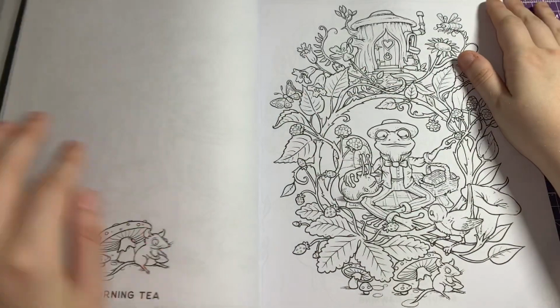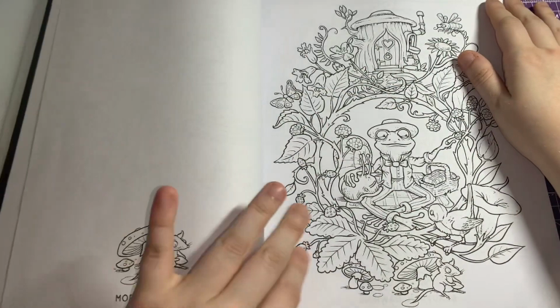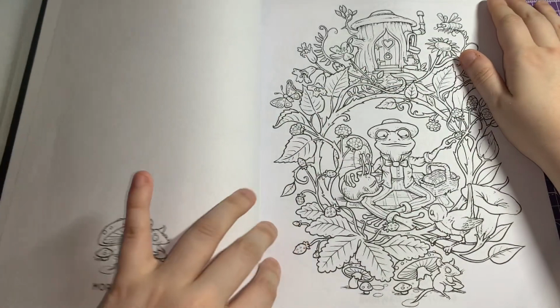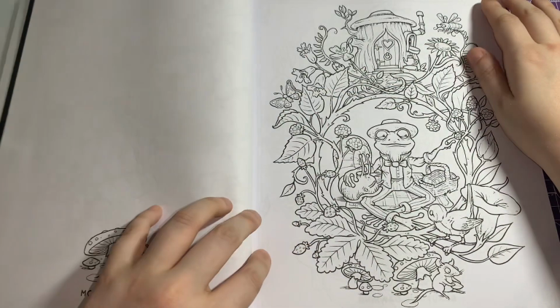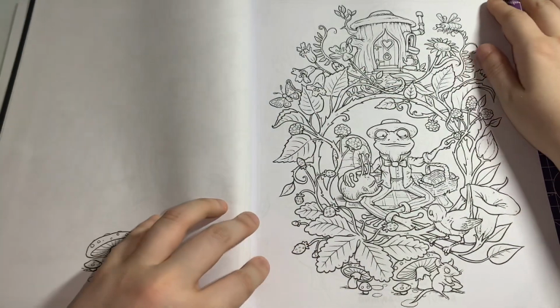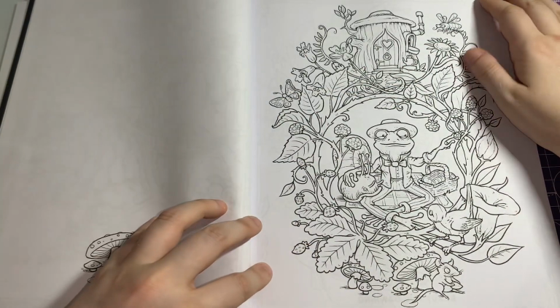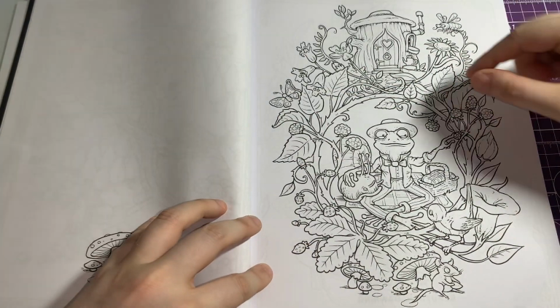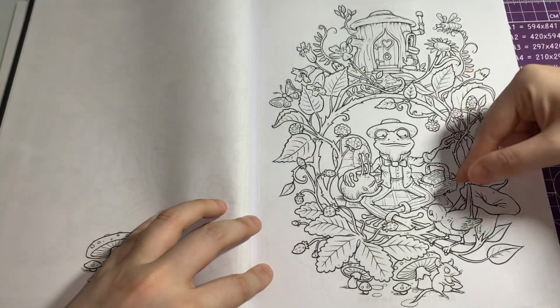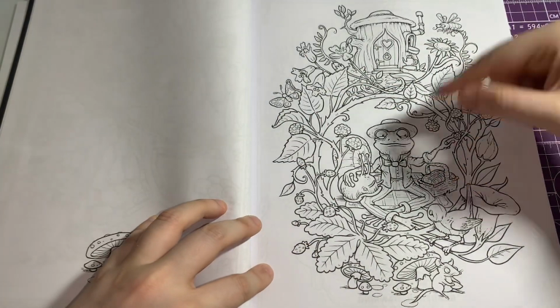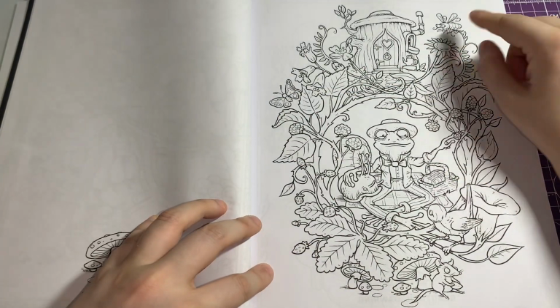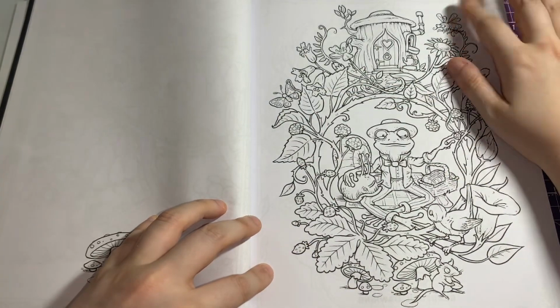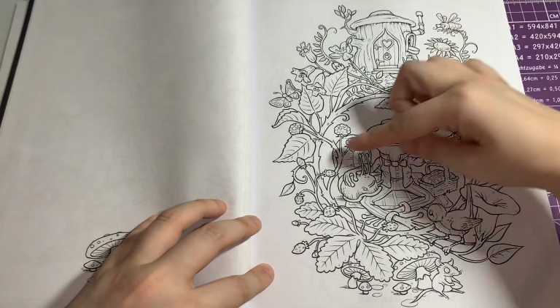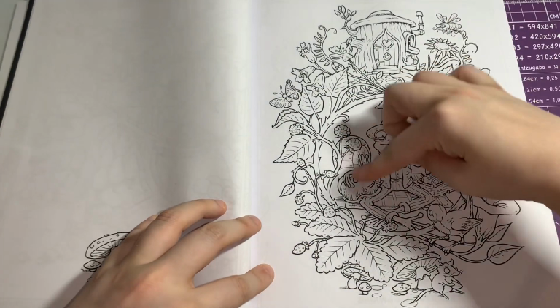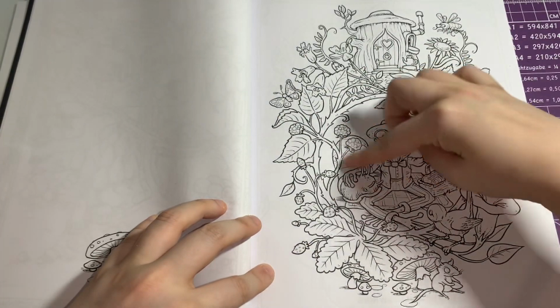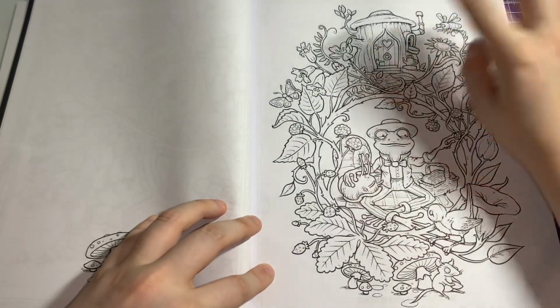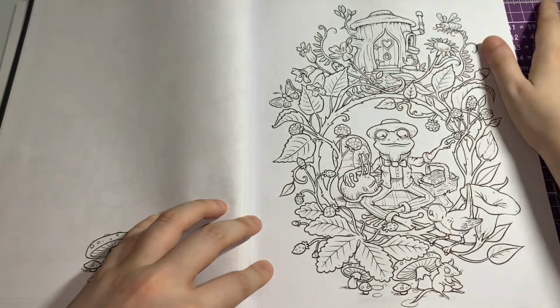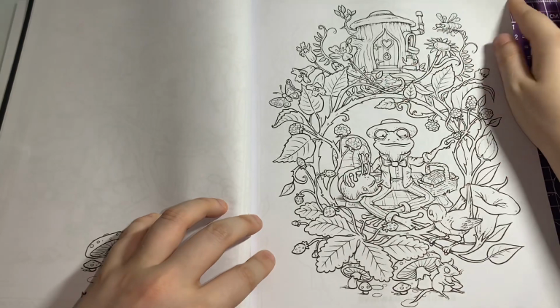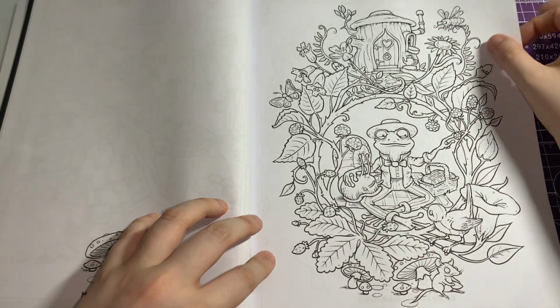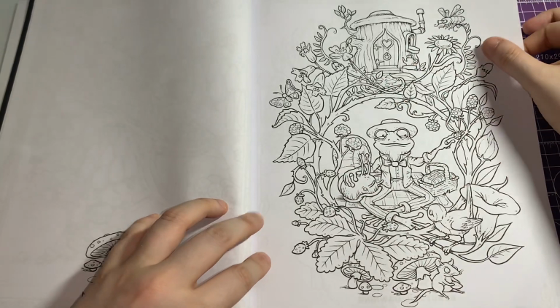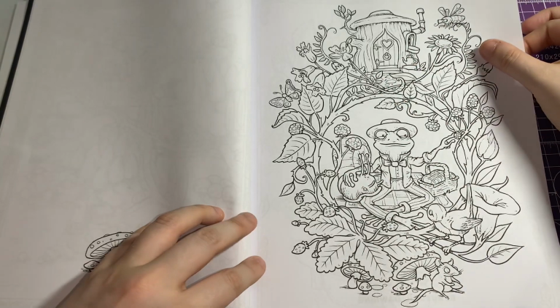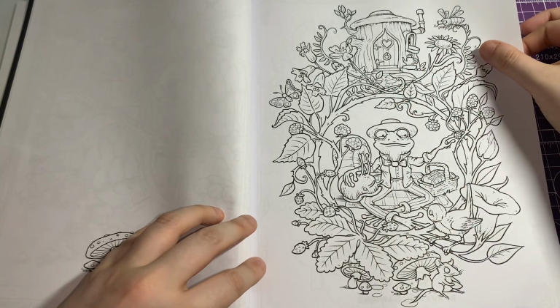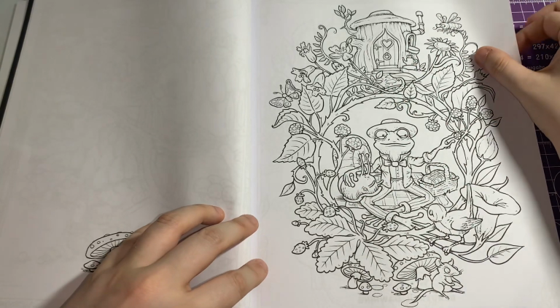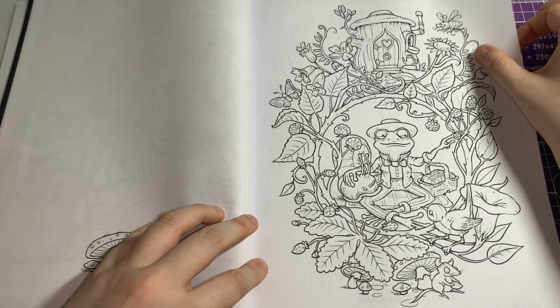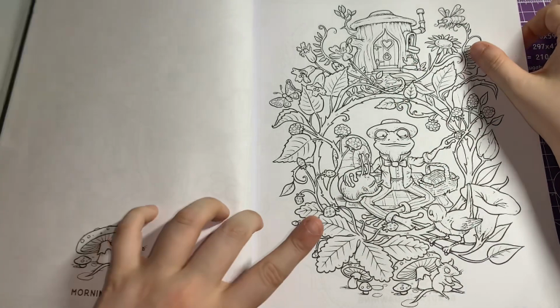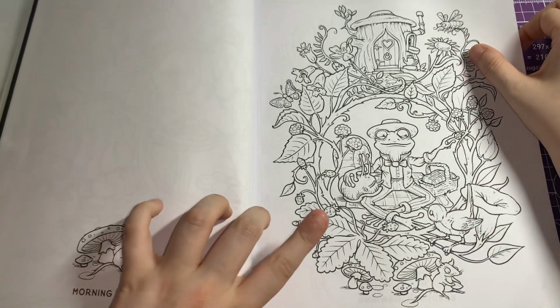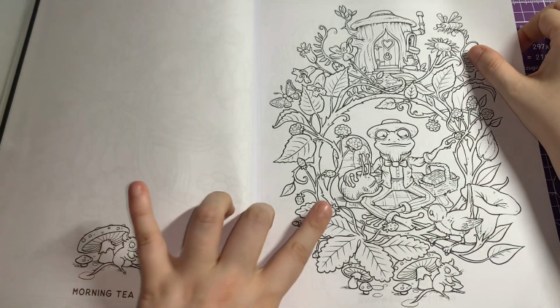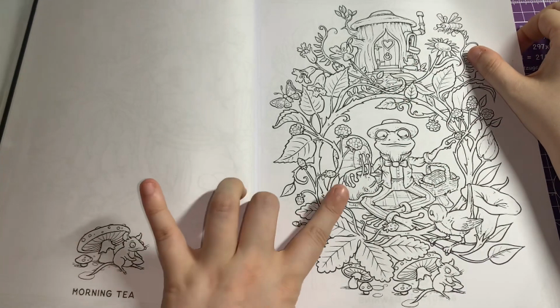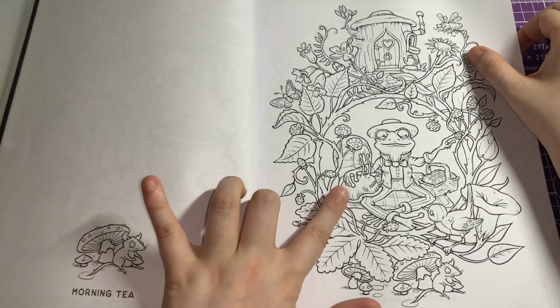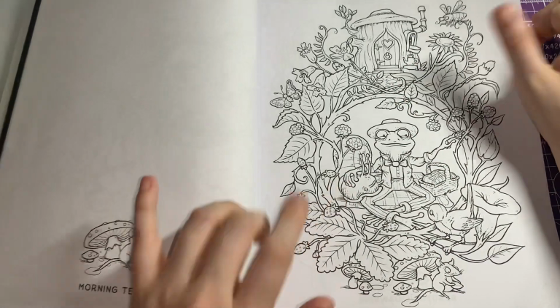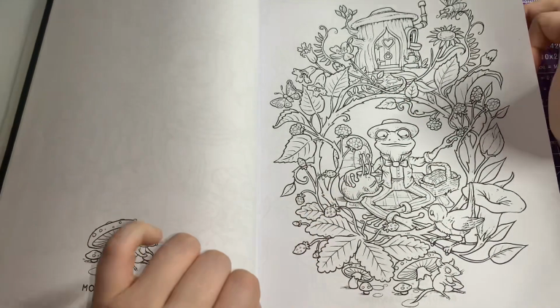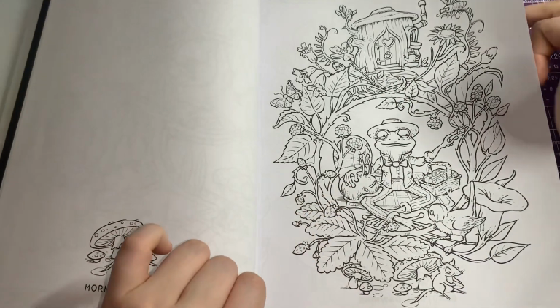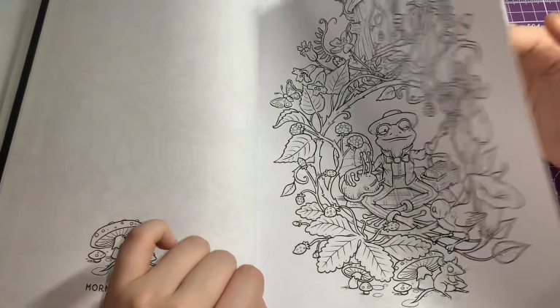There's a little froggy with a picnic basket and a snail. I don't usually like snails but this one is cute for some weird reason — it's like a little mini map and I absolutely love that.